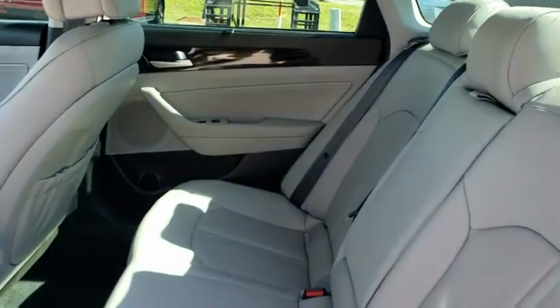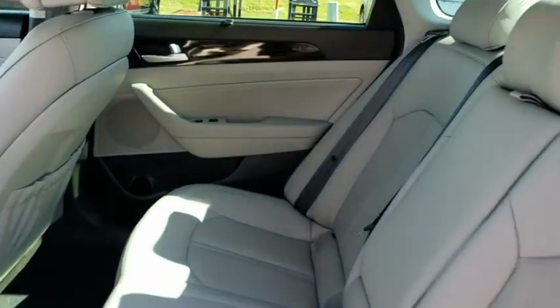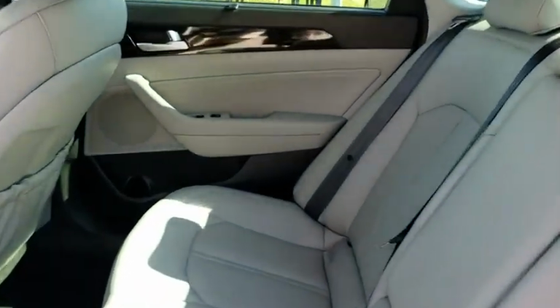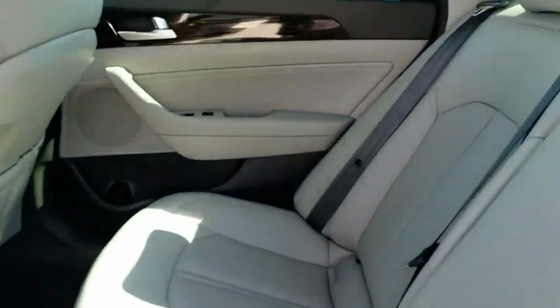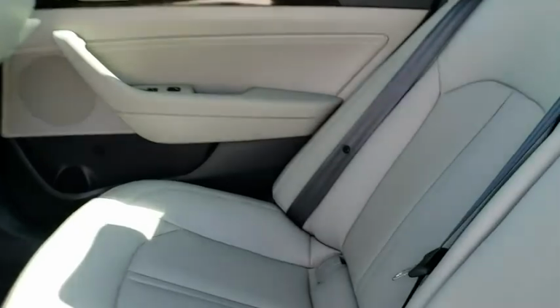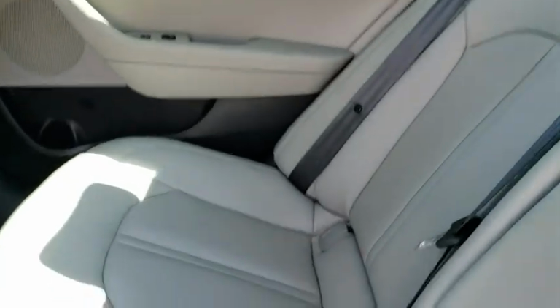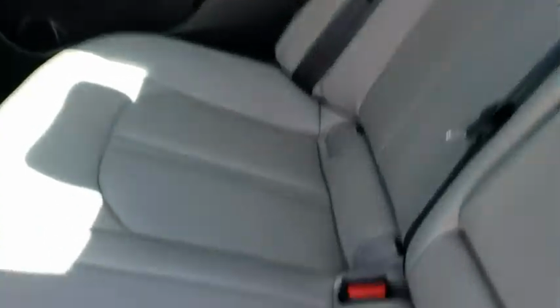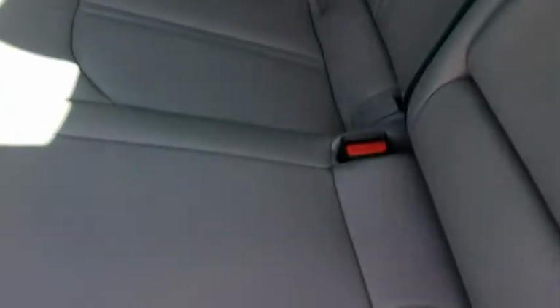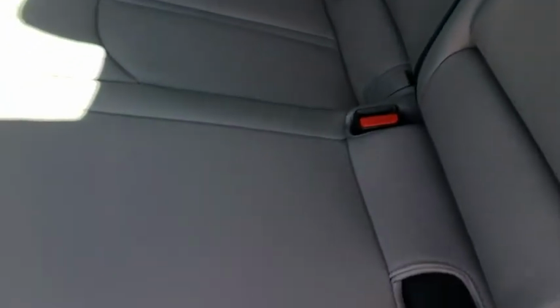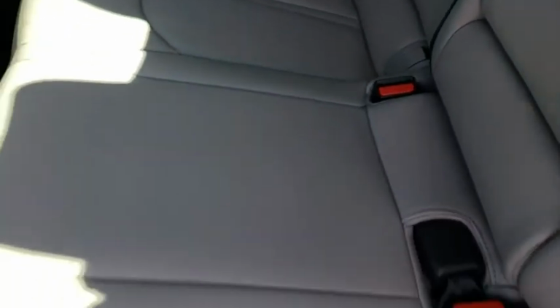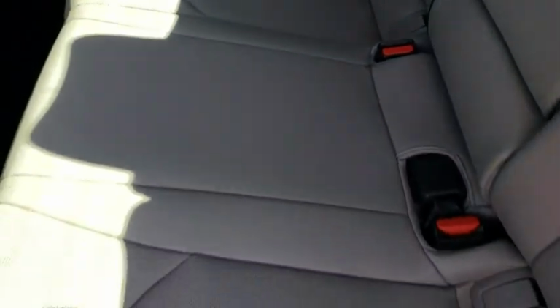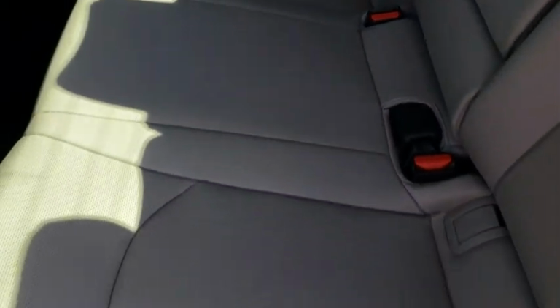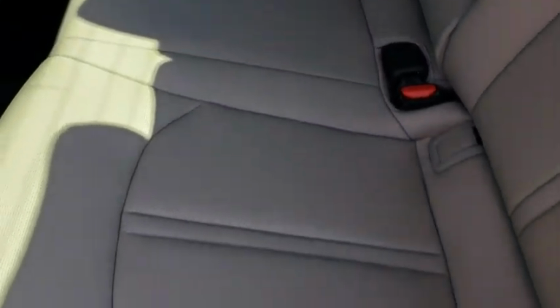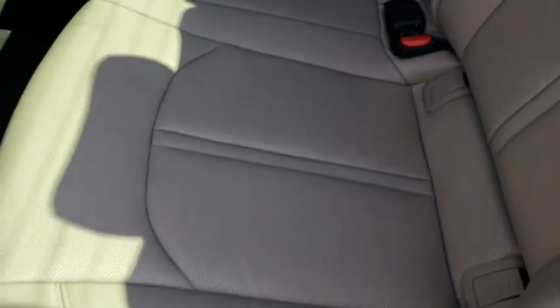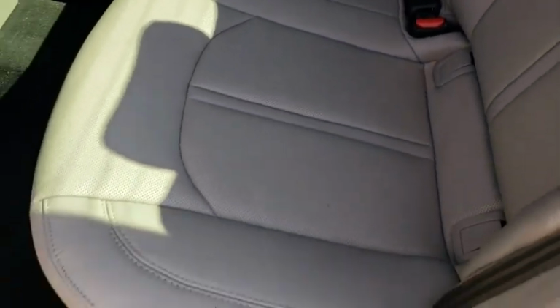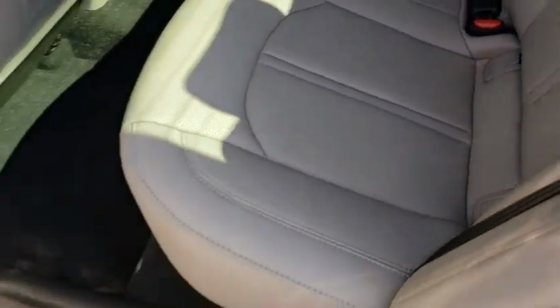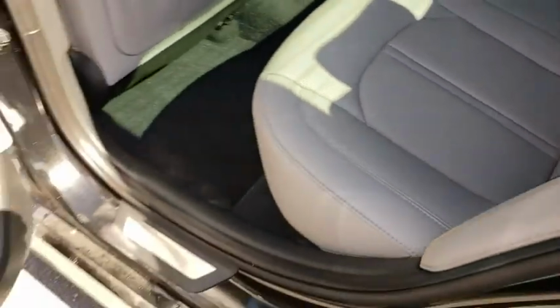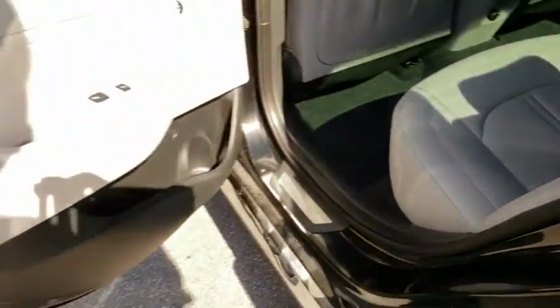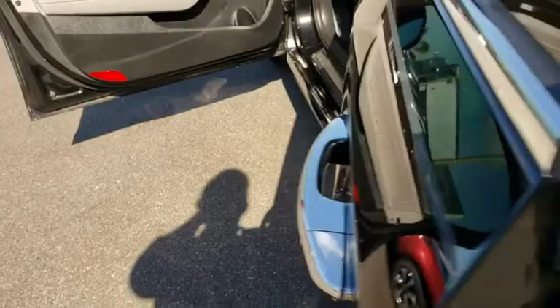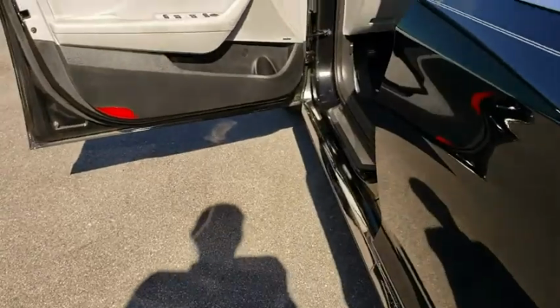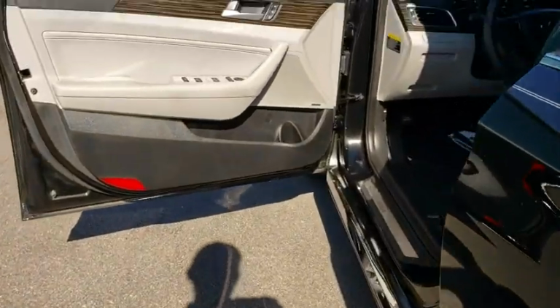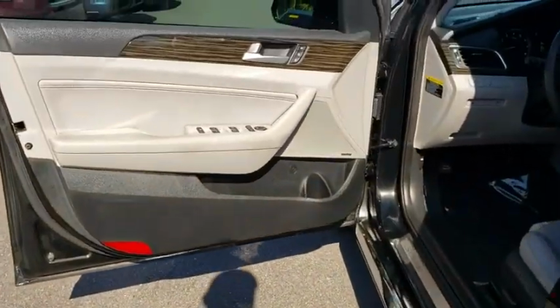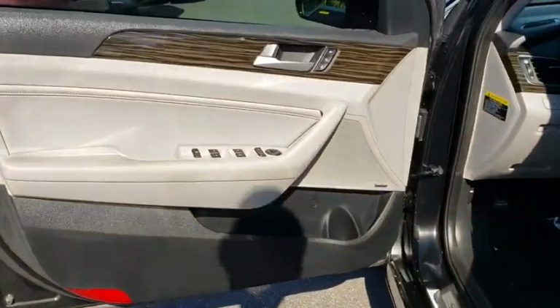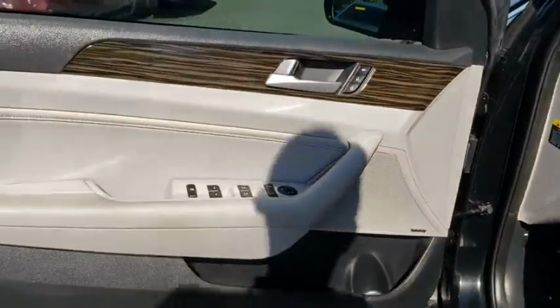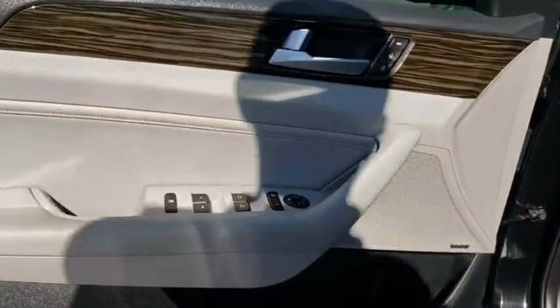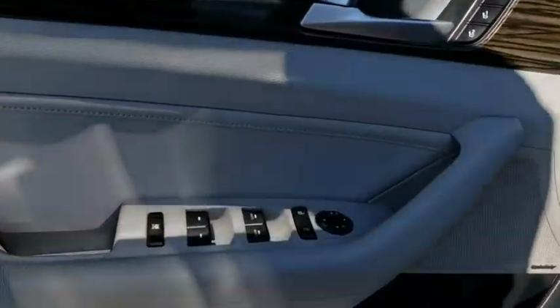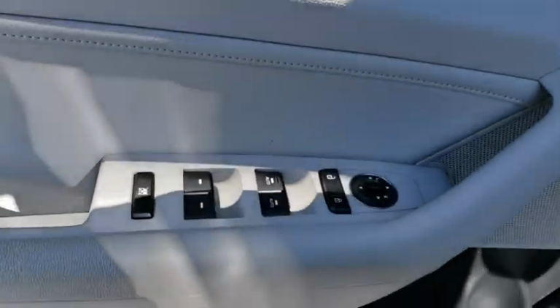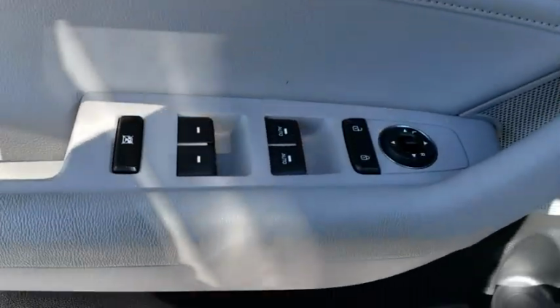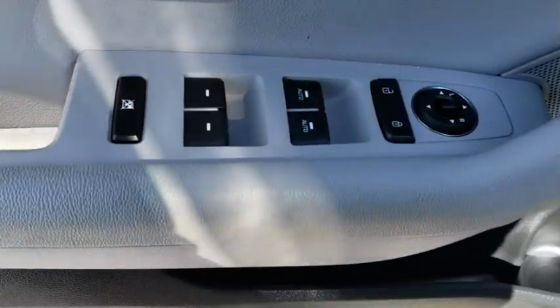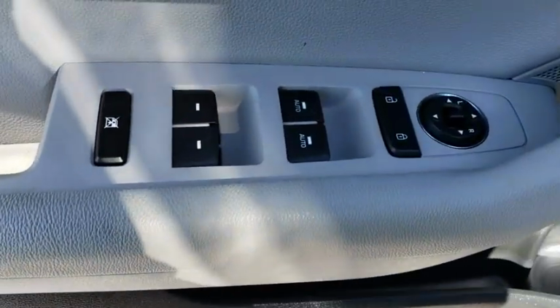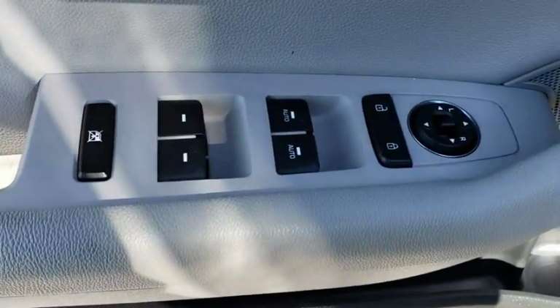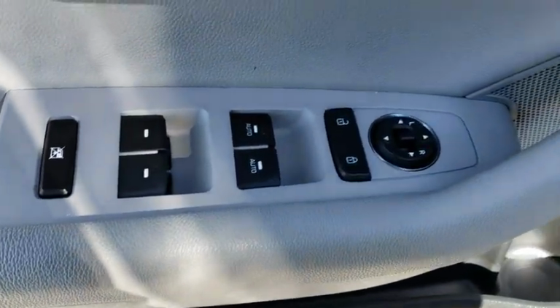Stability control, traction control, power liftgate, keyless entry, anti-lock braking system, steering wheel audio controls, power passenger seat, backup camera, leather wrapped steering wheel, Bluetooth.